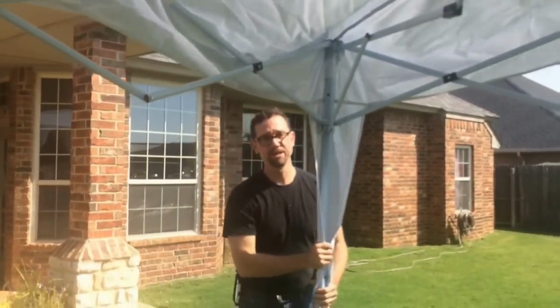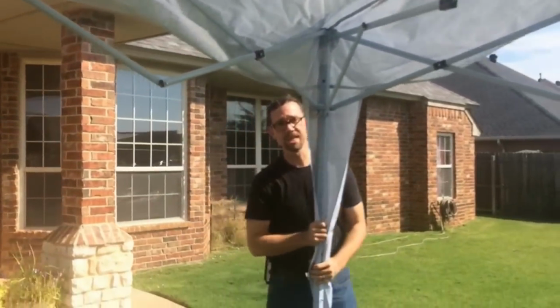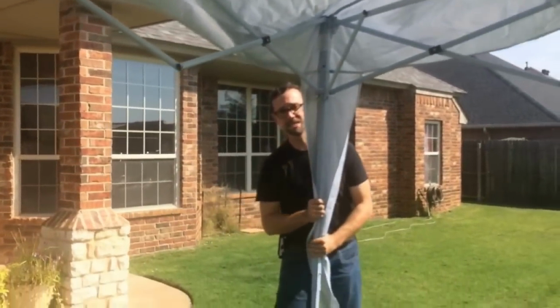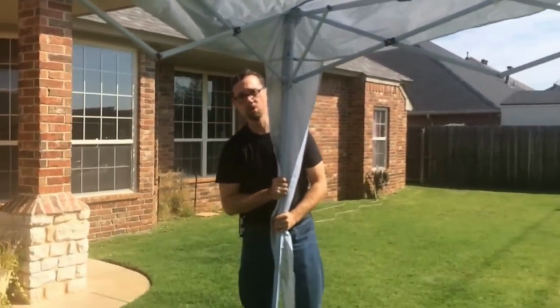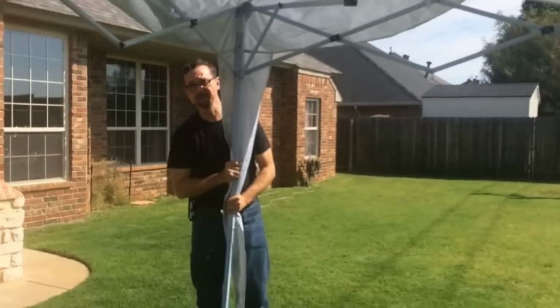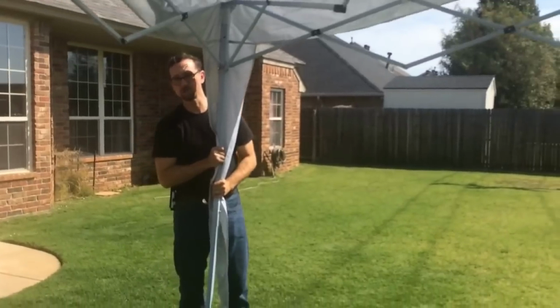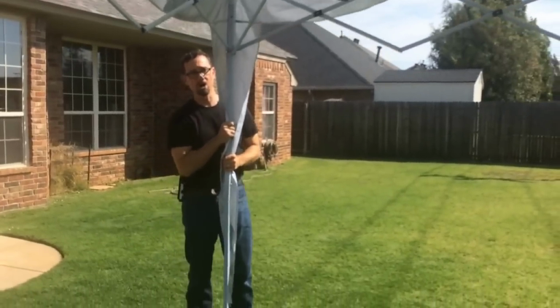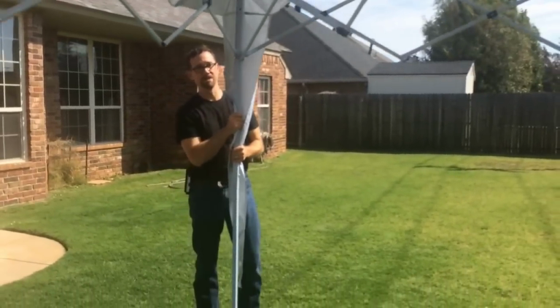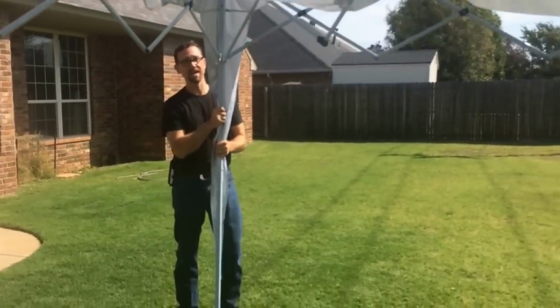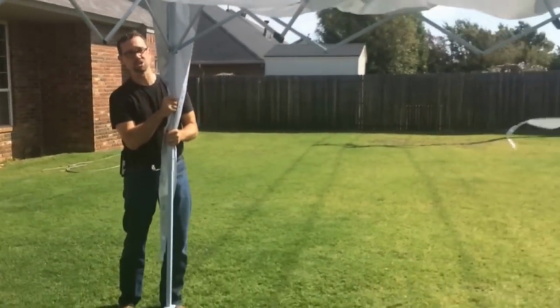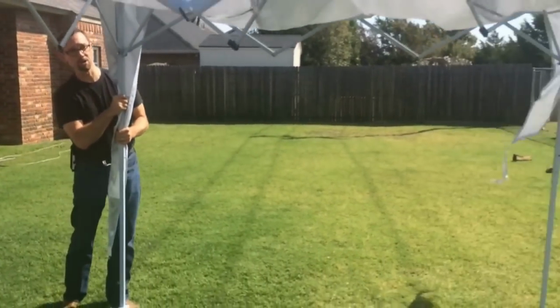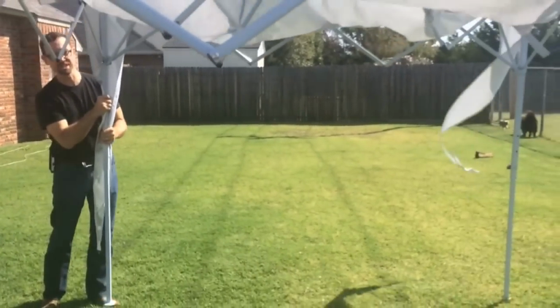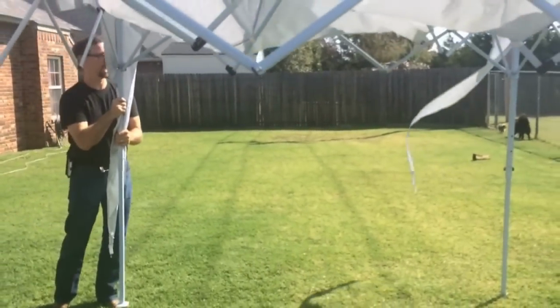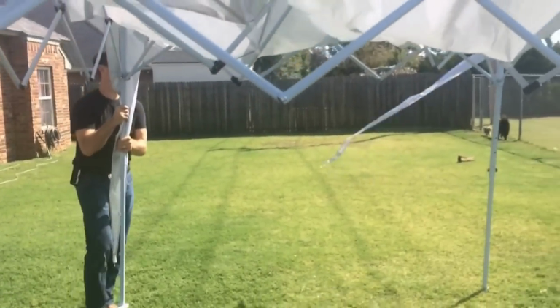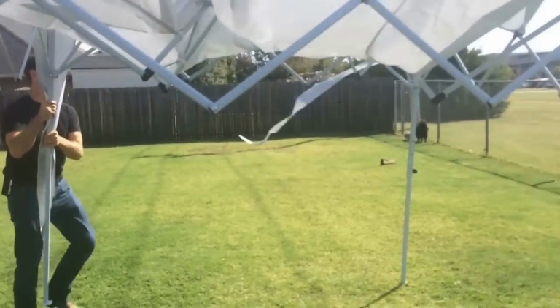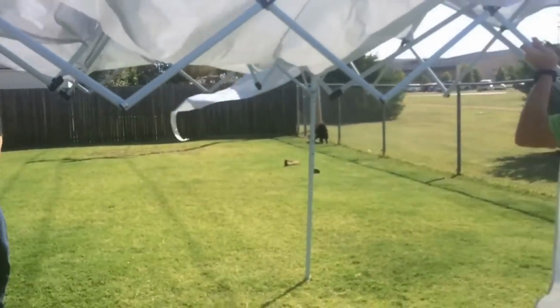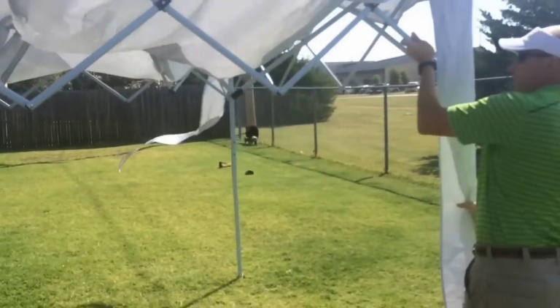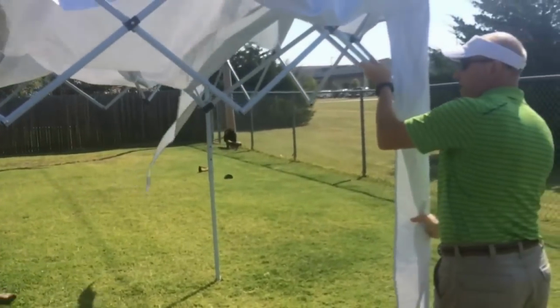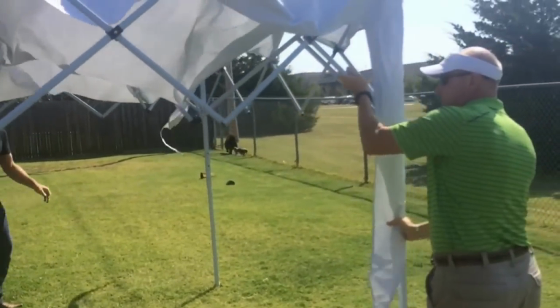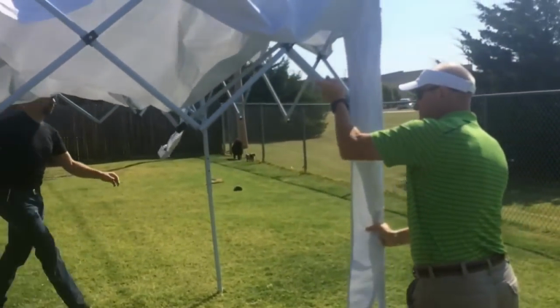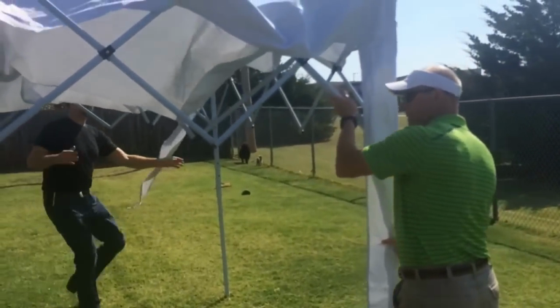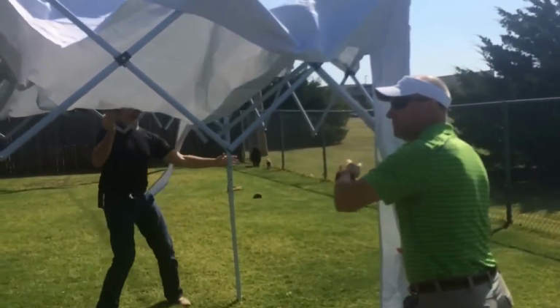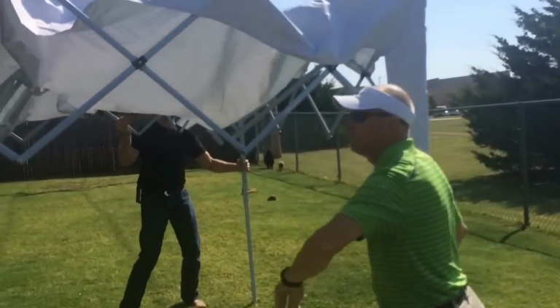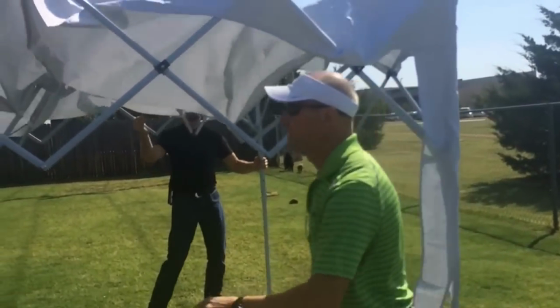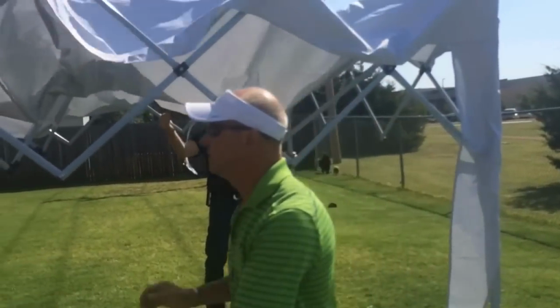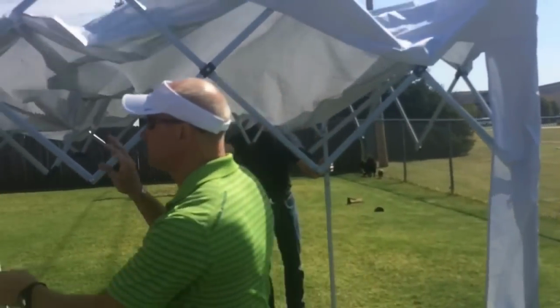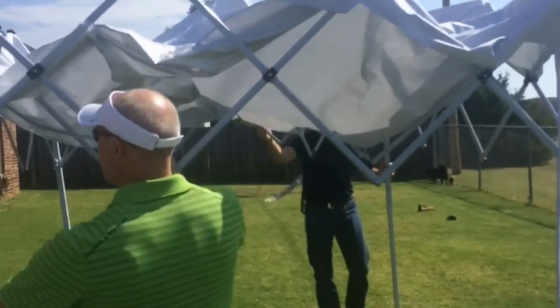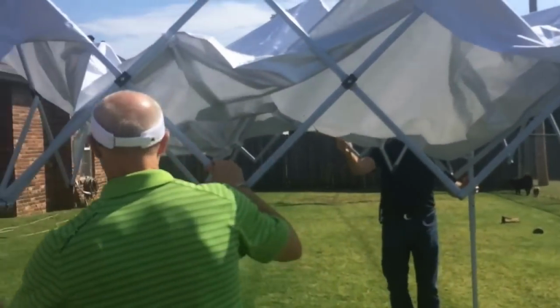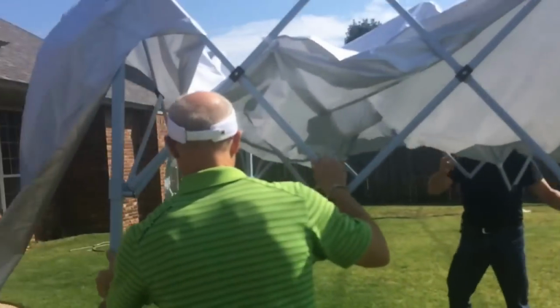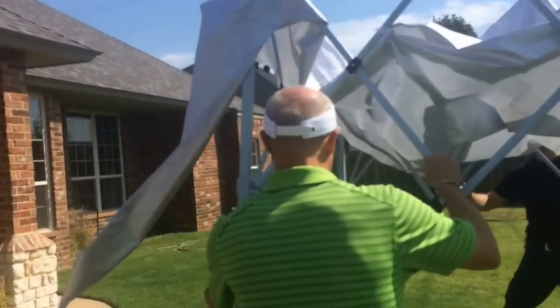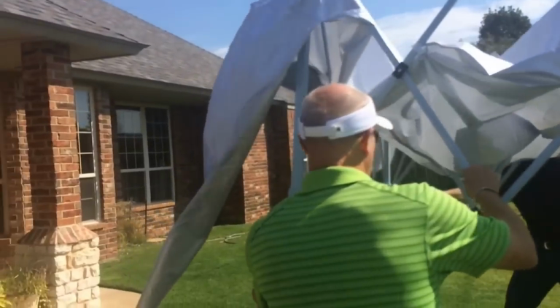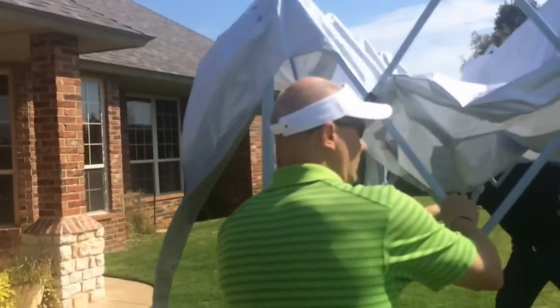Now you just take each corner and start walking it in. If you've got an extra person, it's a lot easier. We're going to help force it and just kind of go over the corner and it just pulls right in. Watch your fingers.